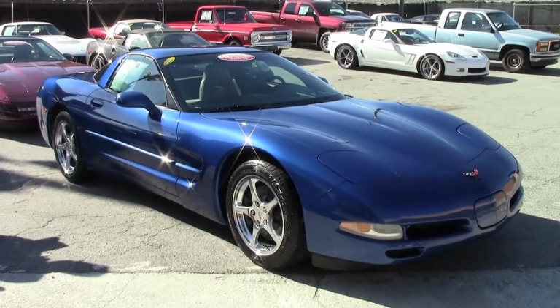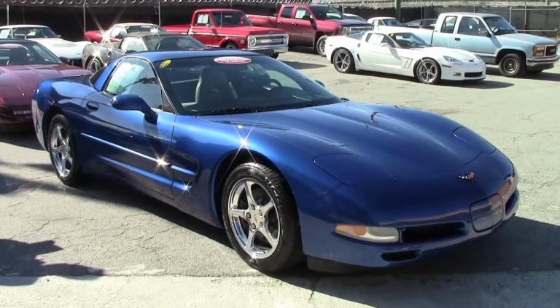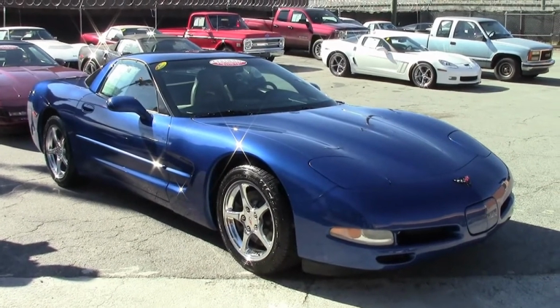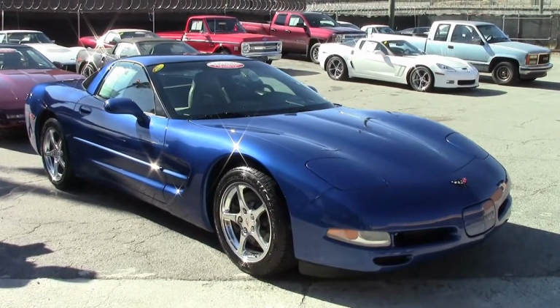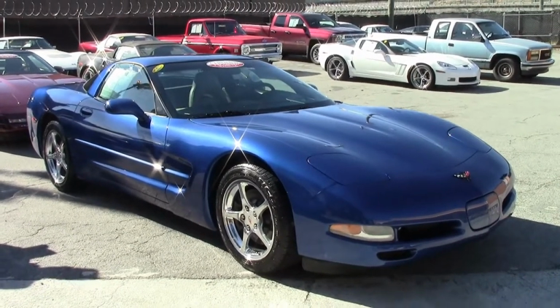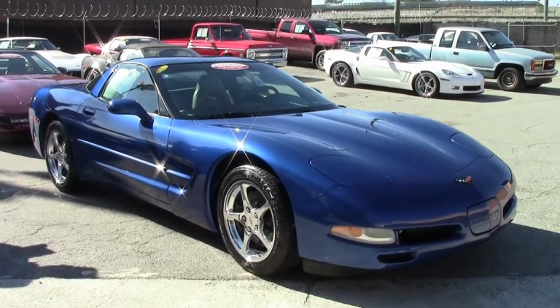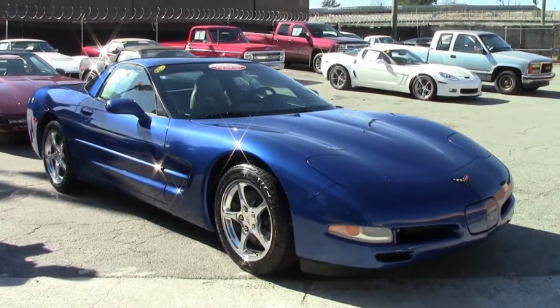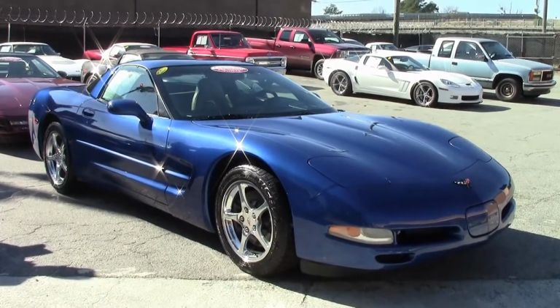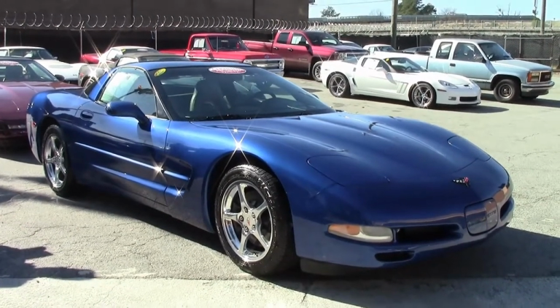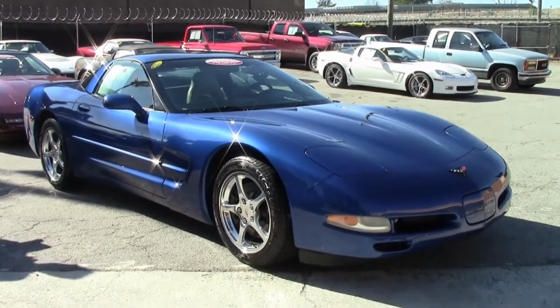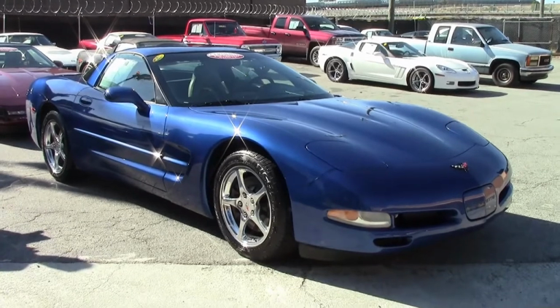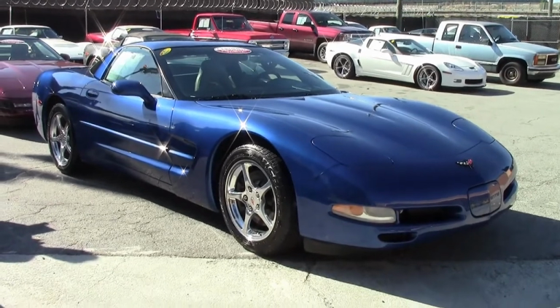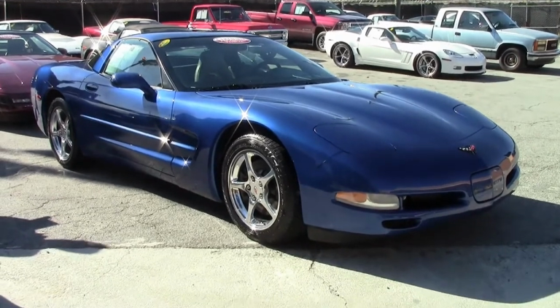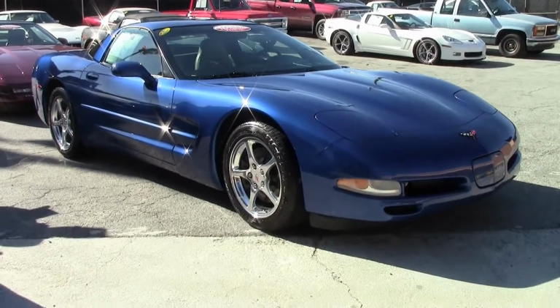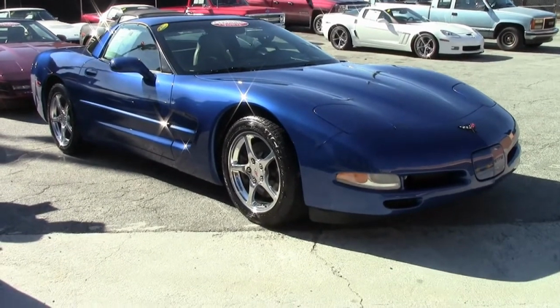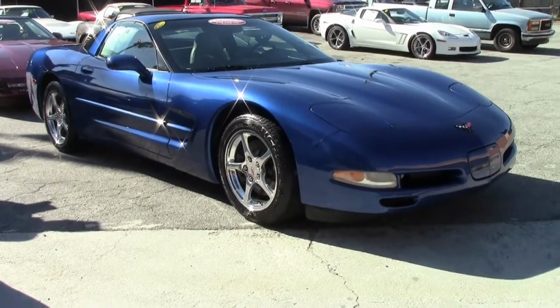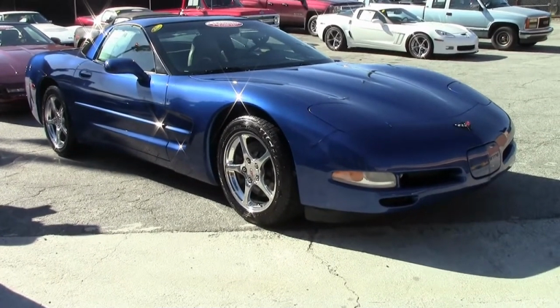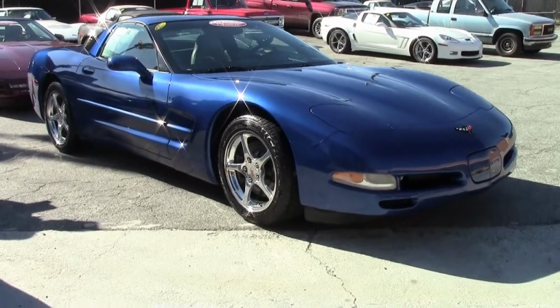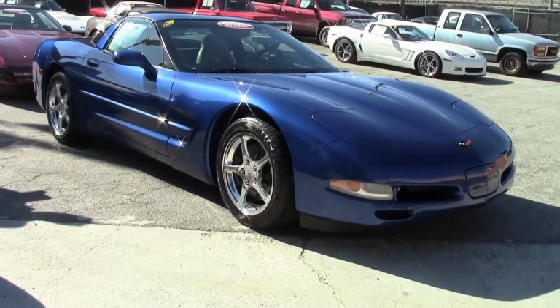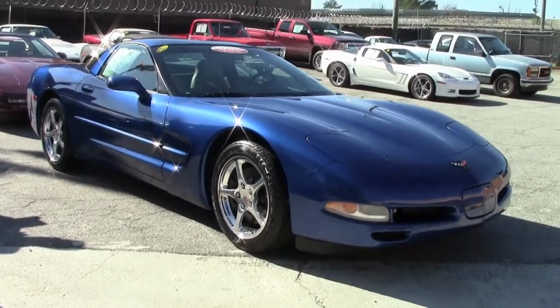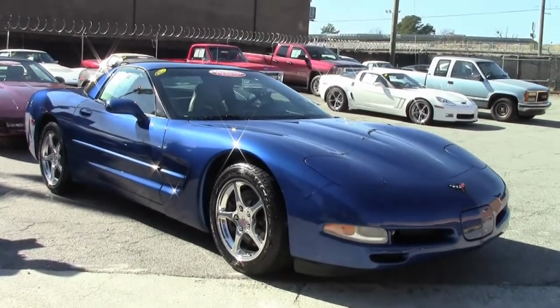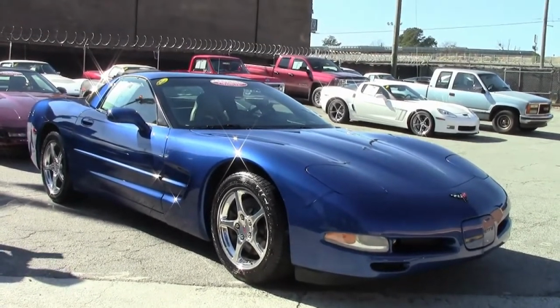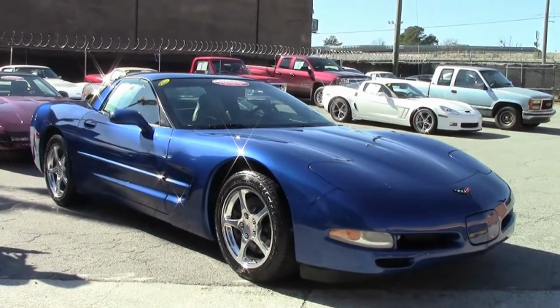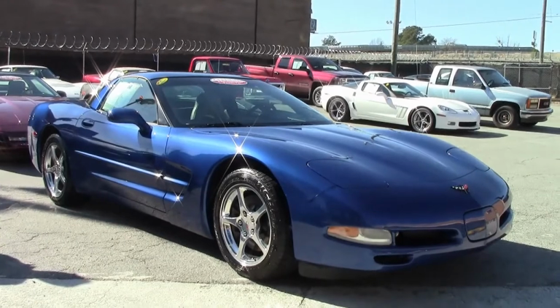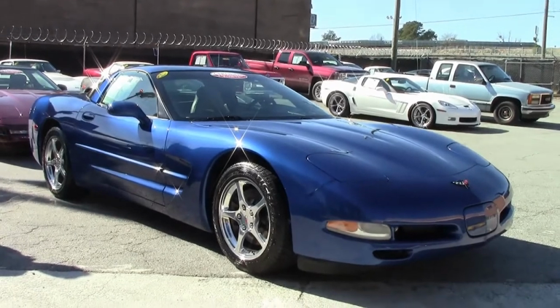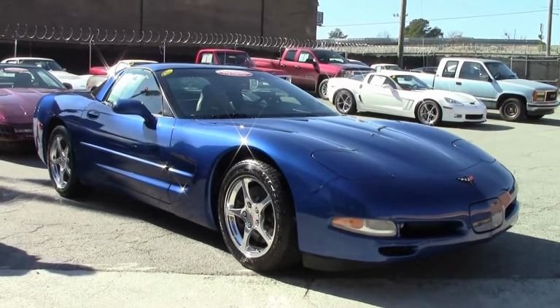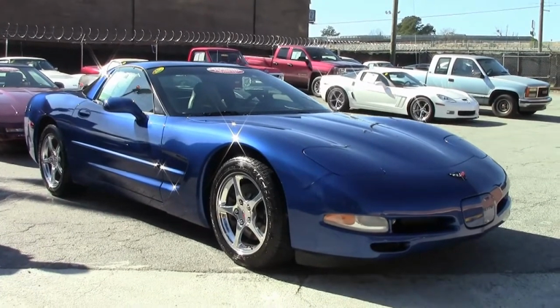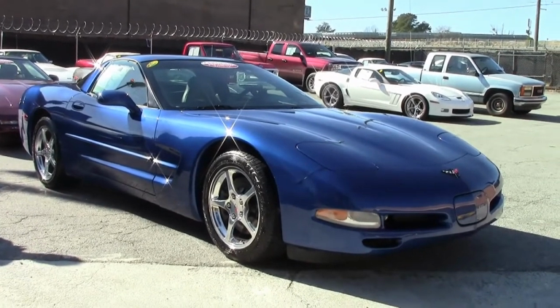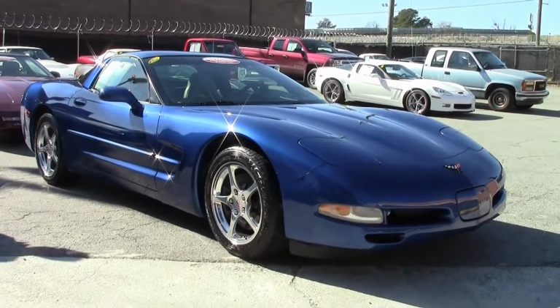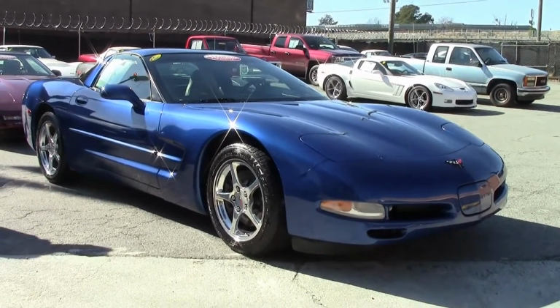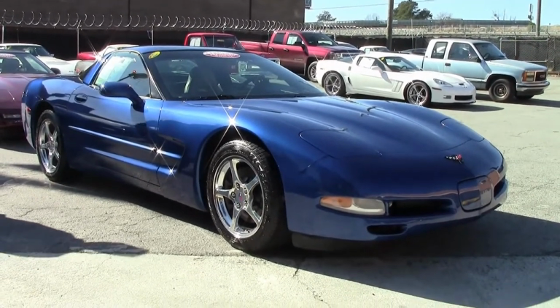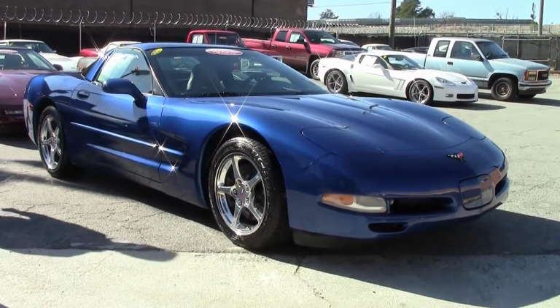2002 saw 14,760 coupes made. Electron Blue was a new color for 2002, with 2,222 of them being made. So if you have an '02, you've got to play two in your lottery picks.